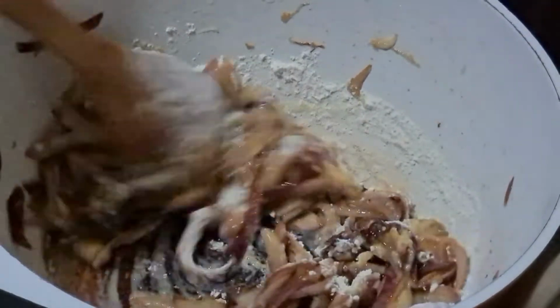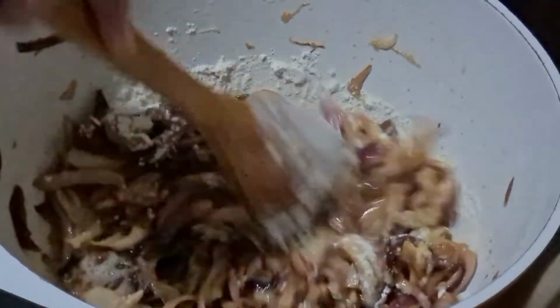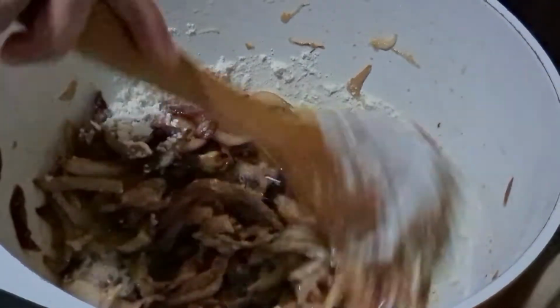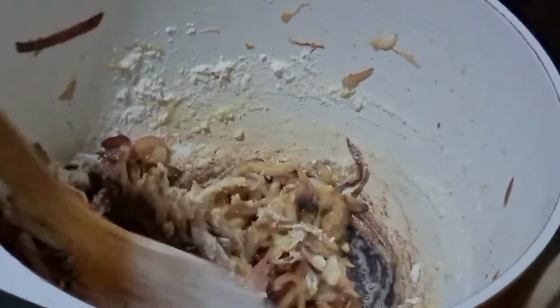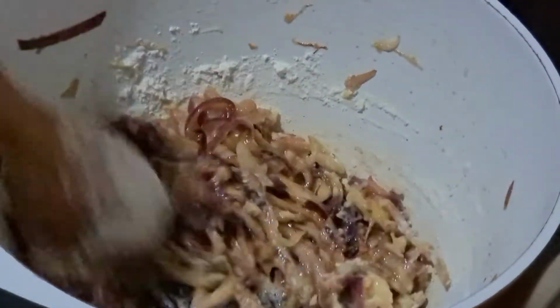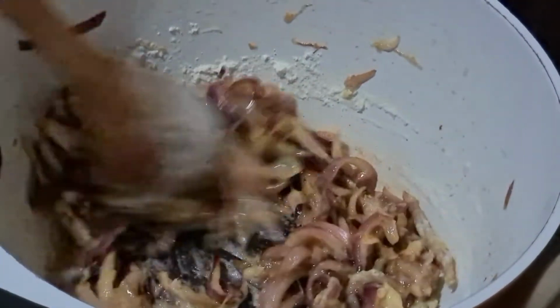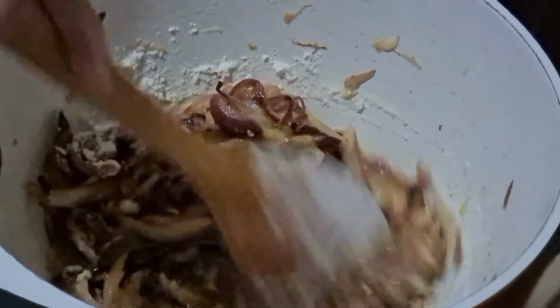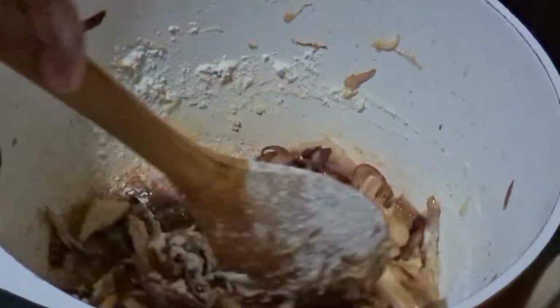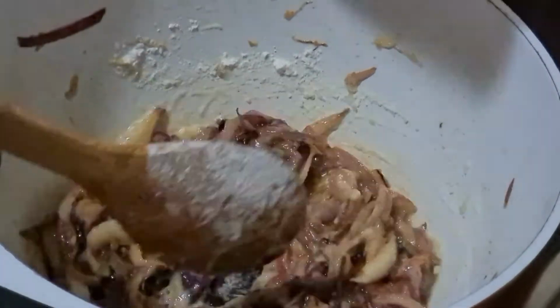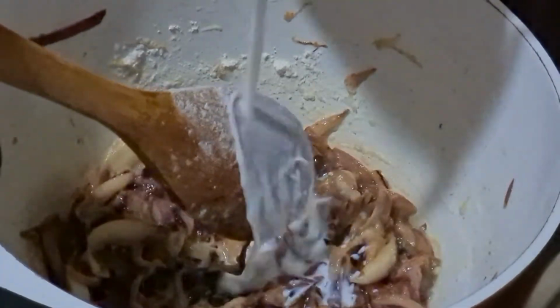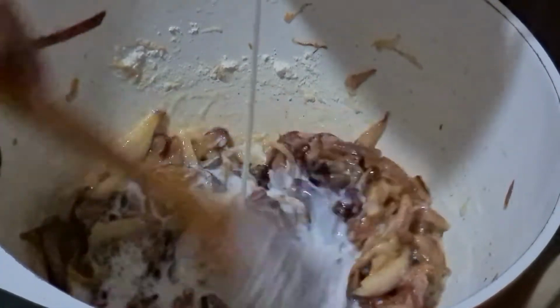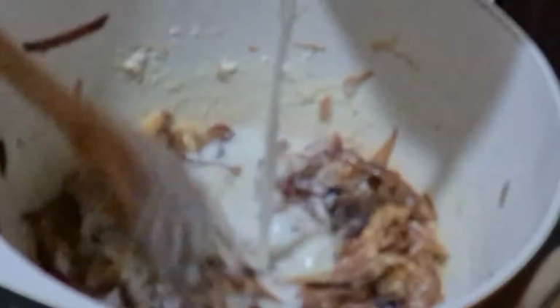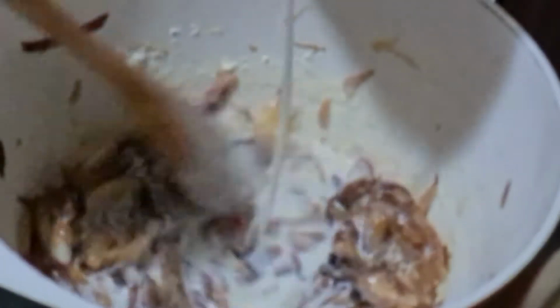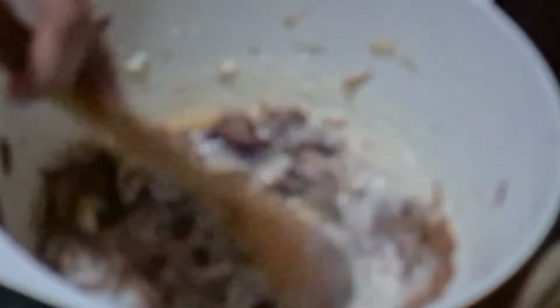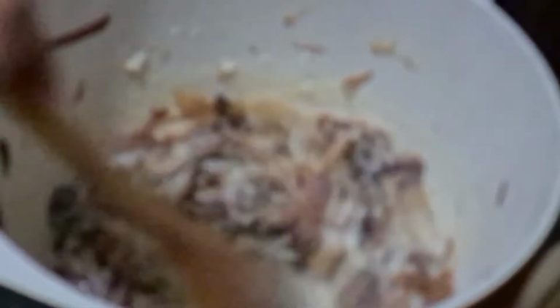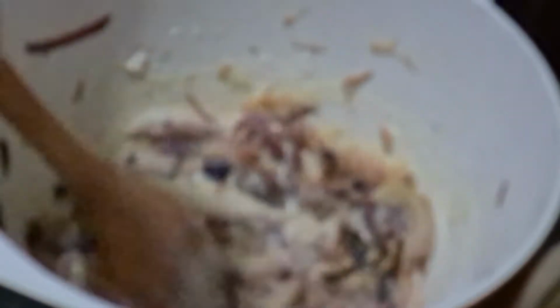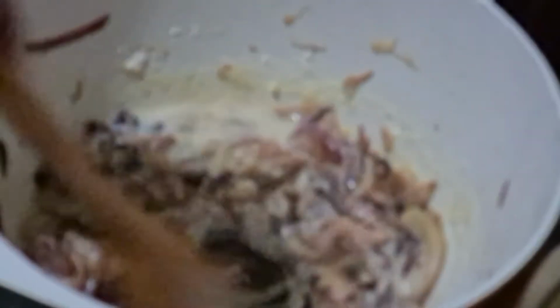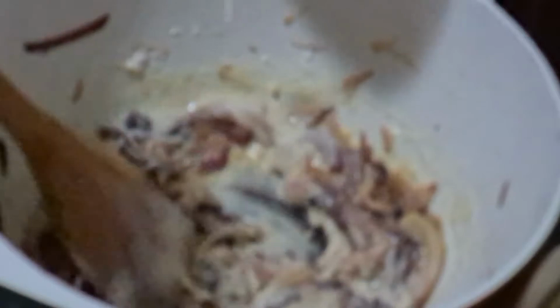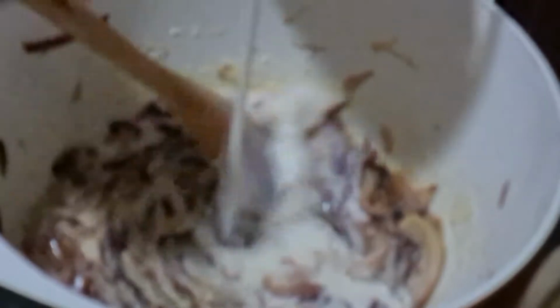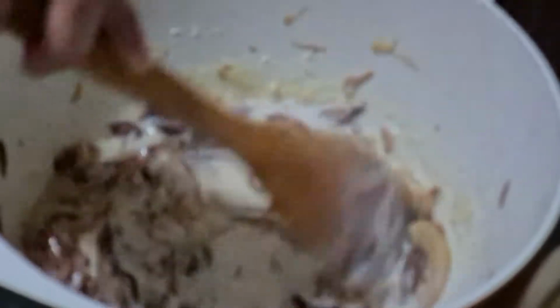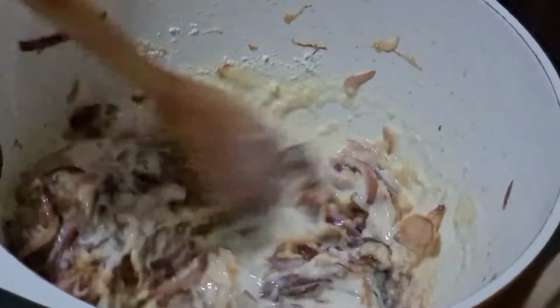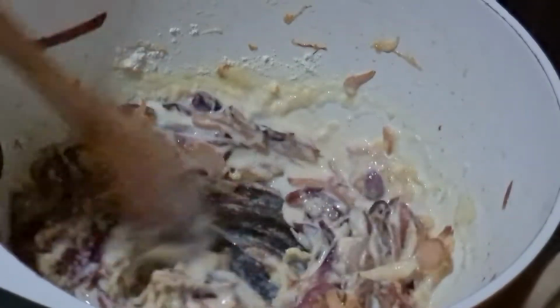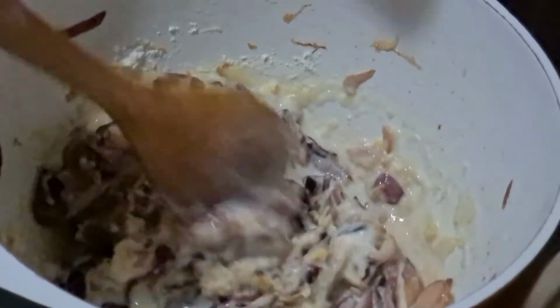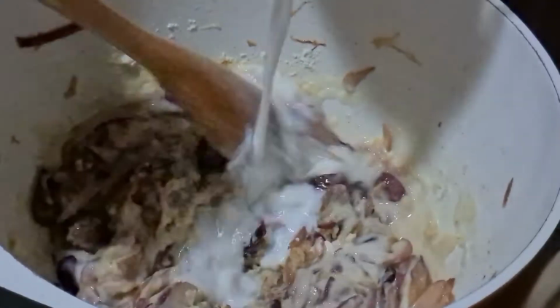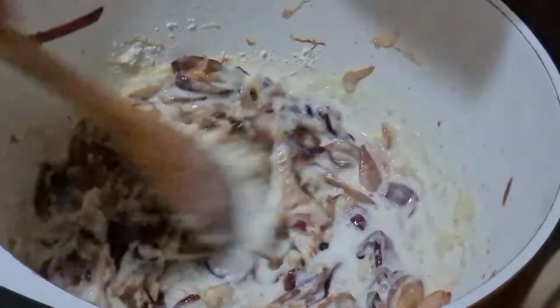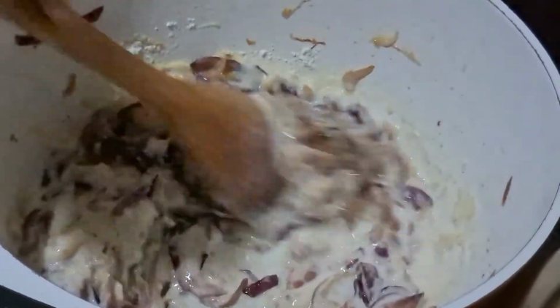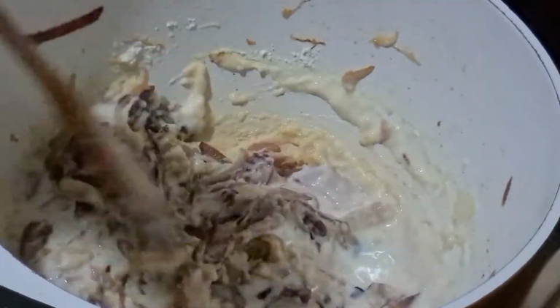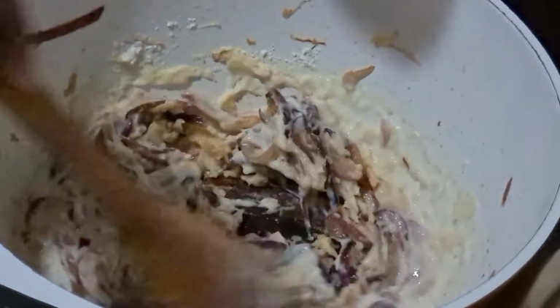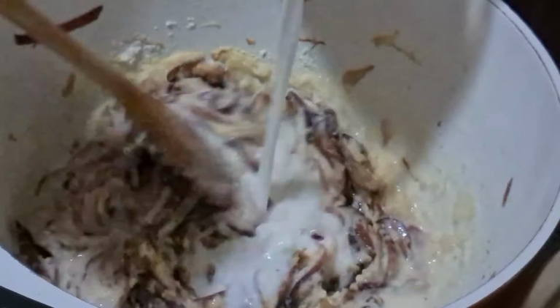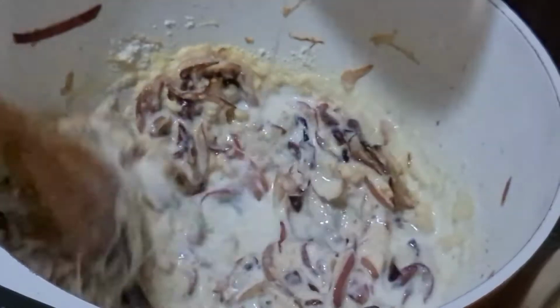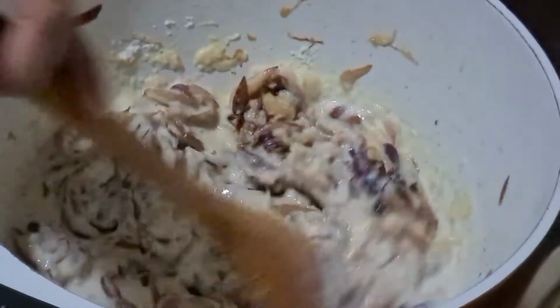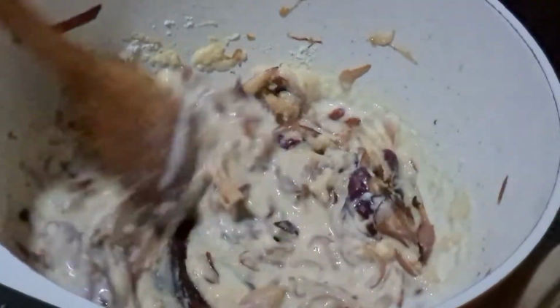And now we are going to add in milk. I am using 1 liter of milk which I will add a little at a time and keep stirring continuously because we don't want it to get lumpy. We need a nice creamy sauce.